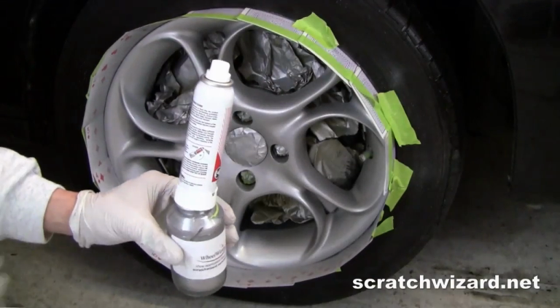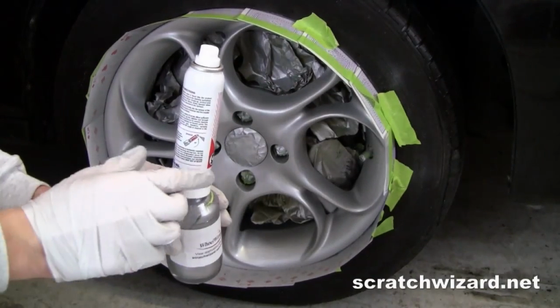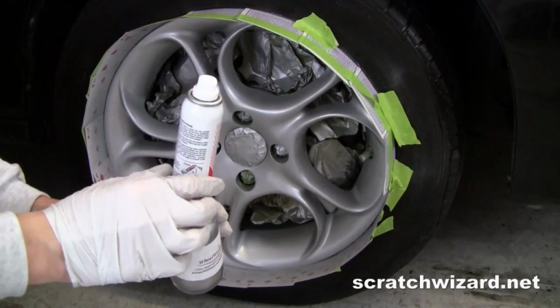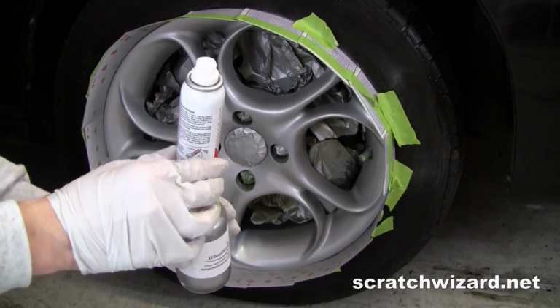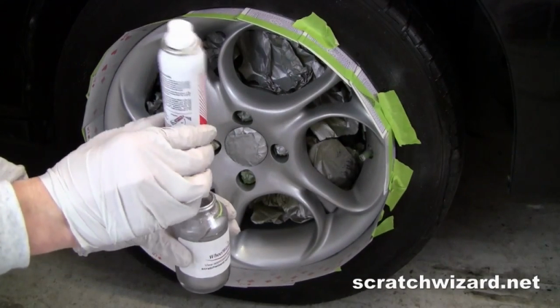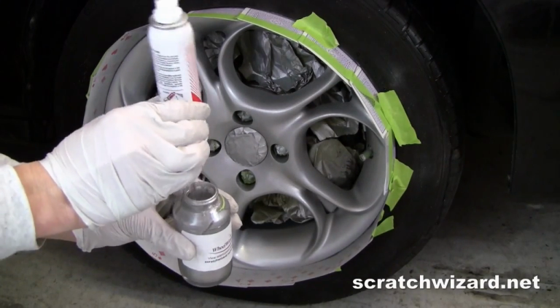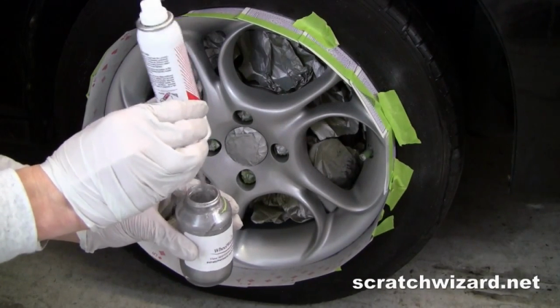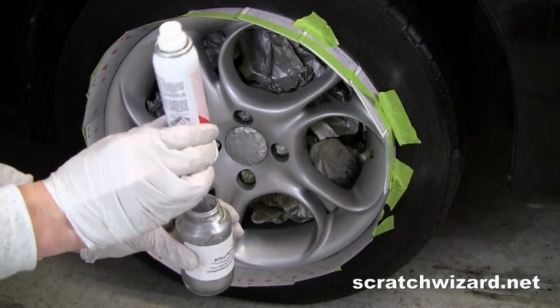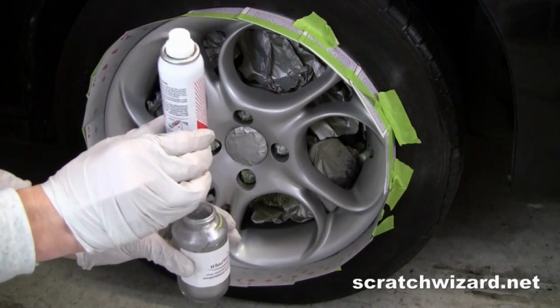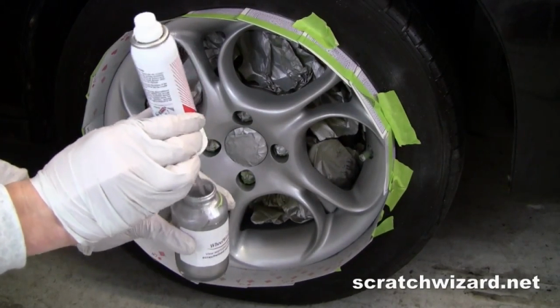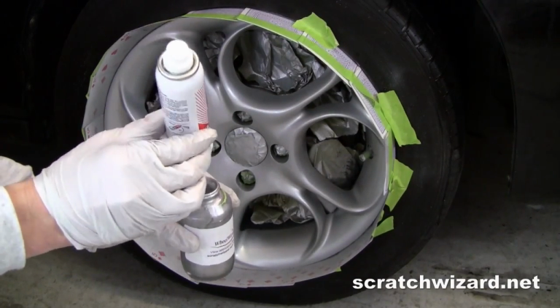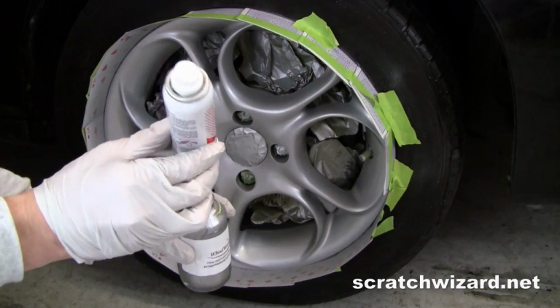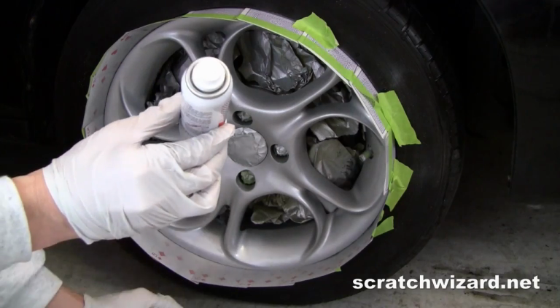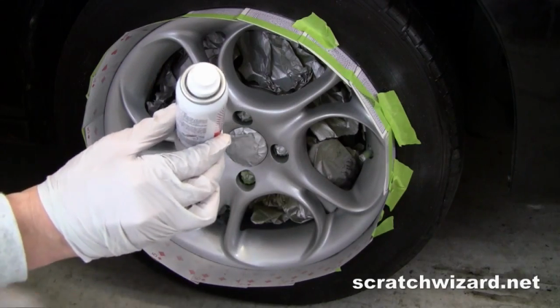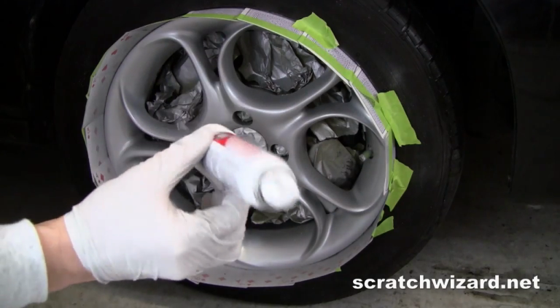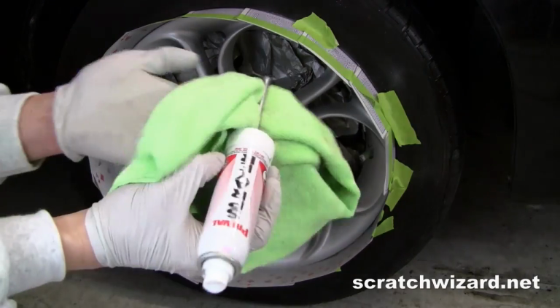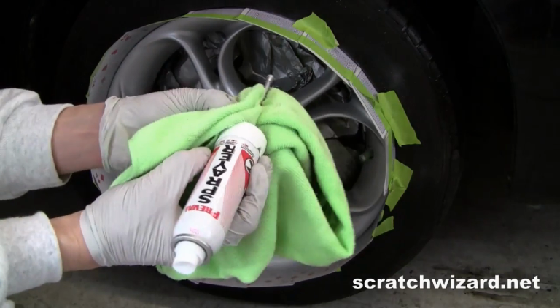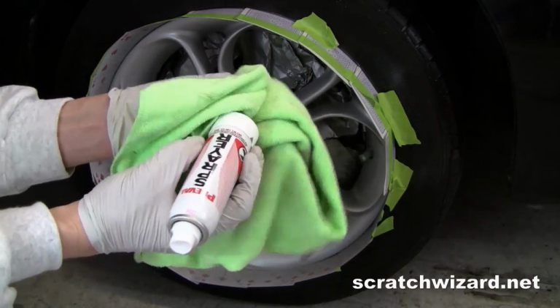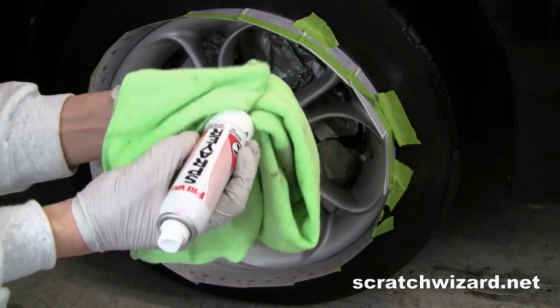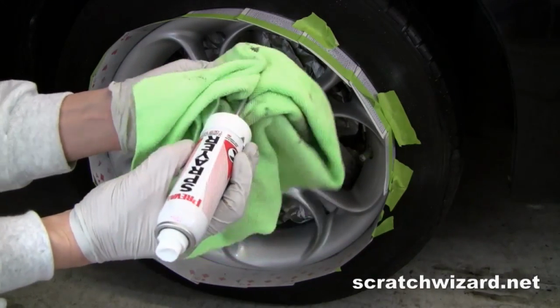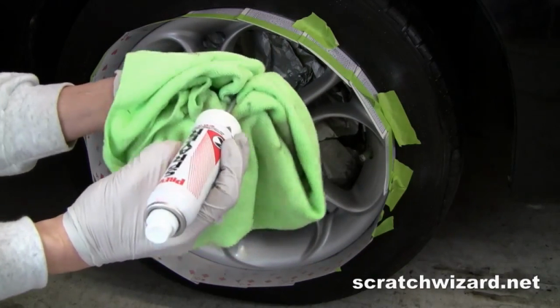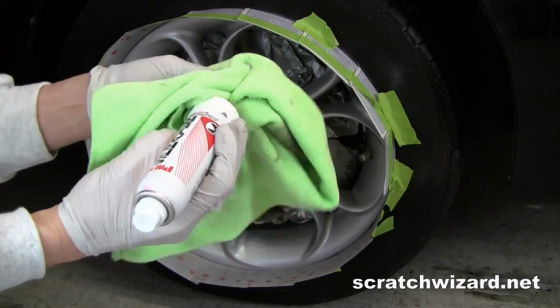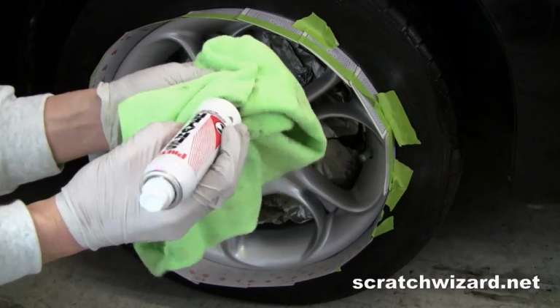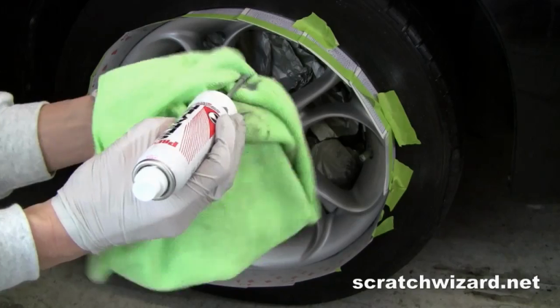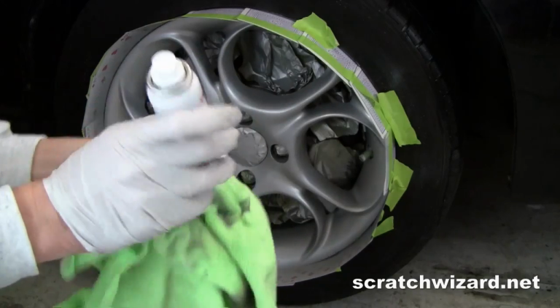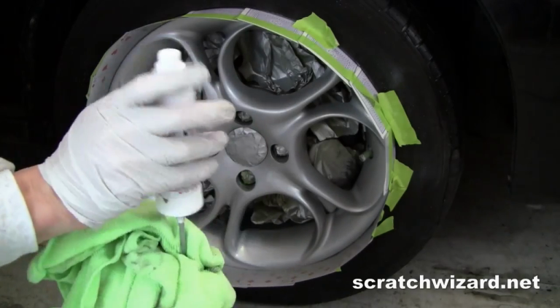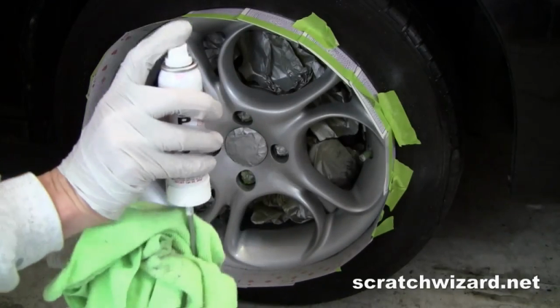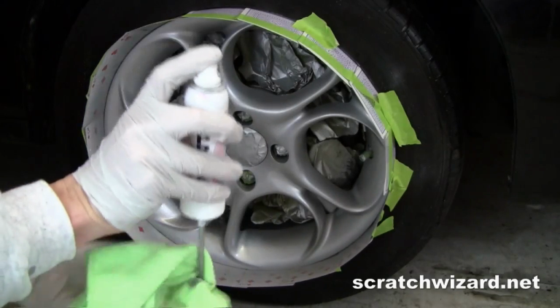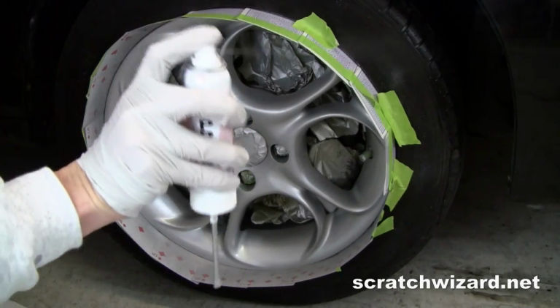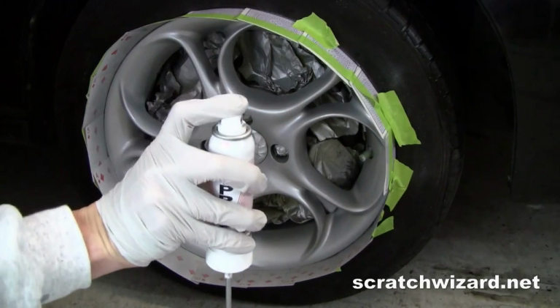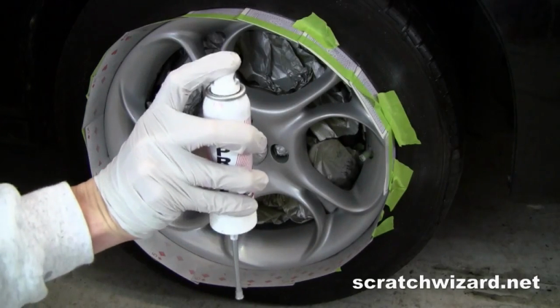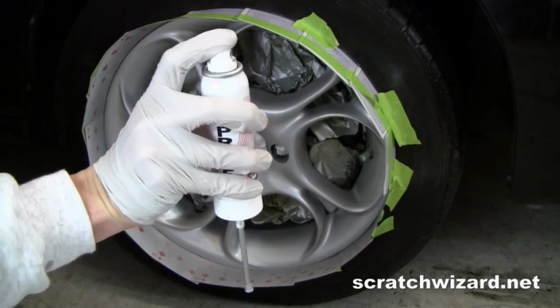A quick note about your pre-valve sprayer: if you want to use it again, don't put it away wet. Wipe off the straw and then spray the tube clear.